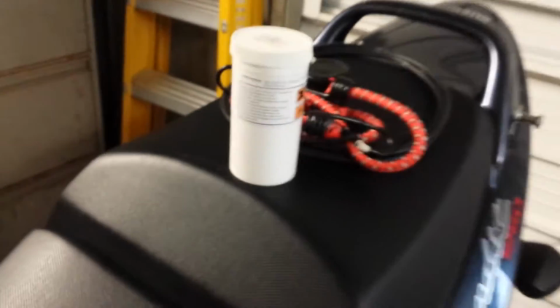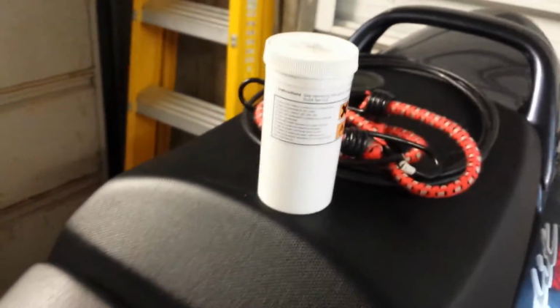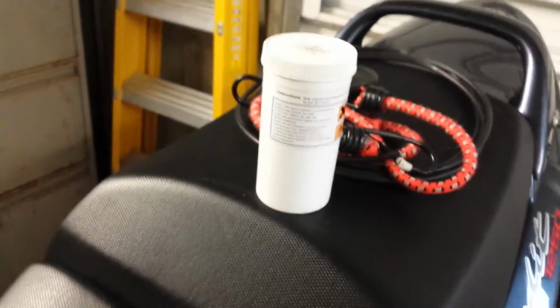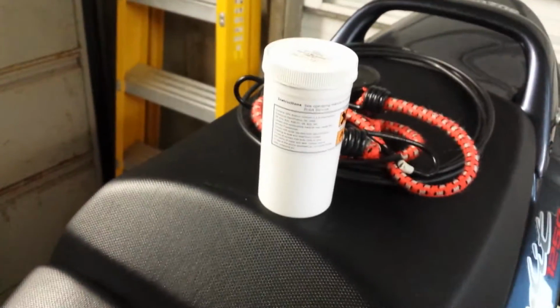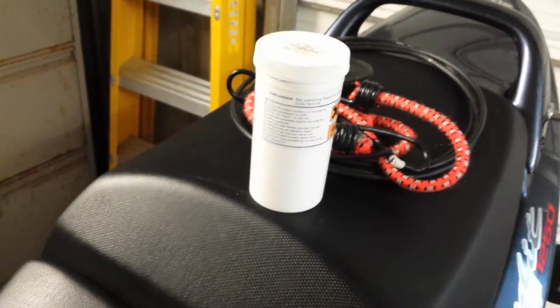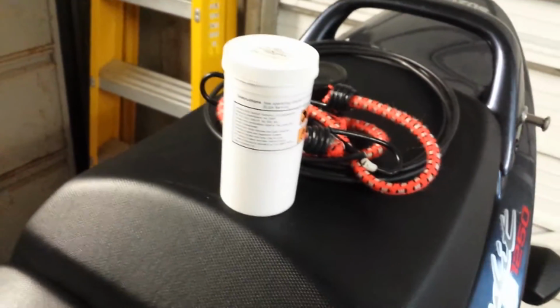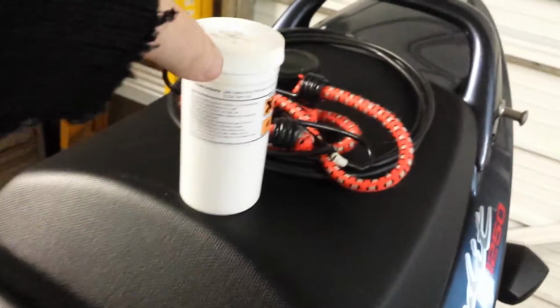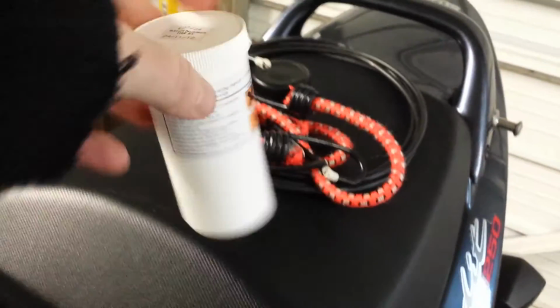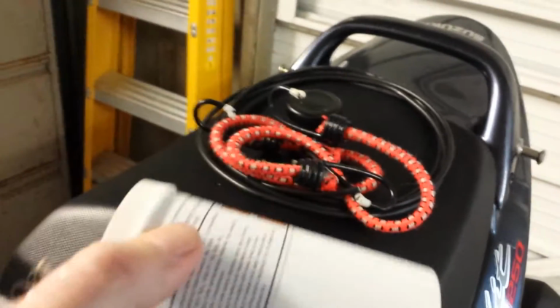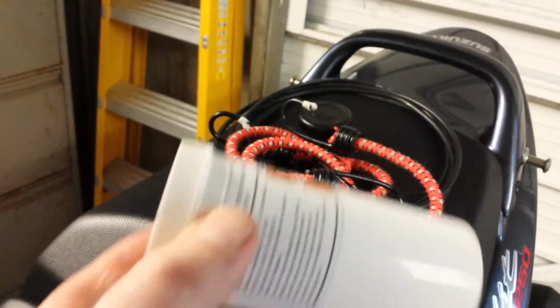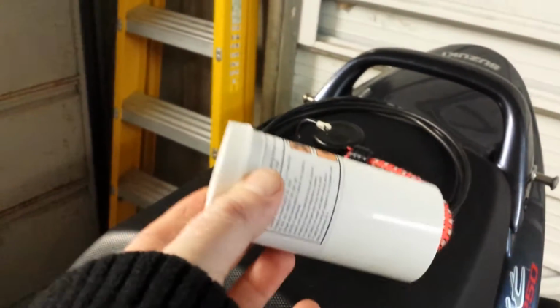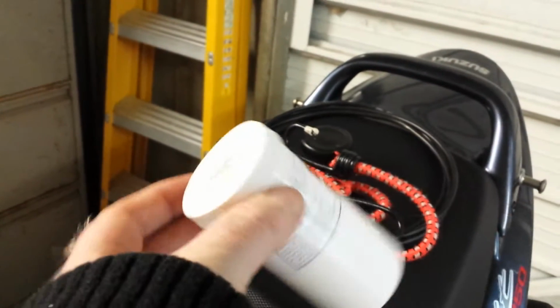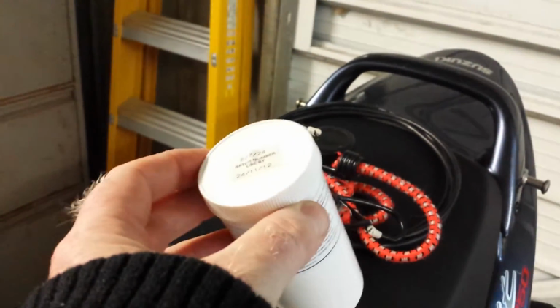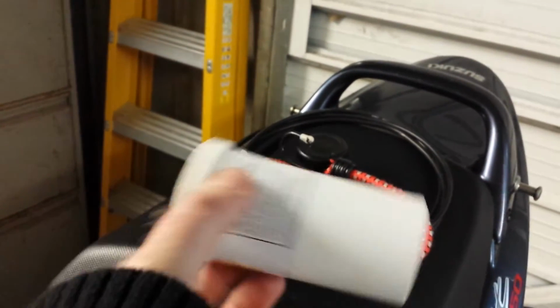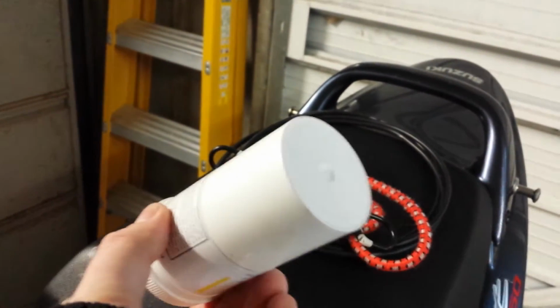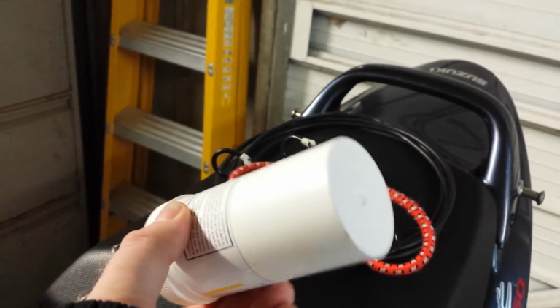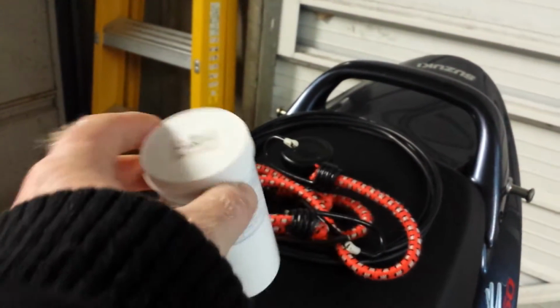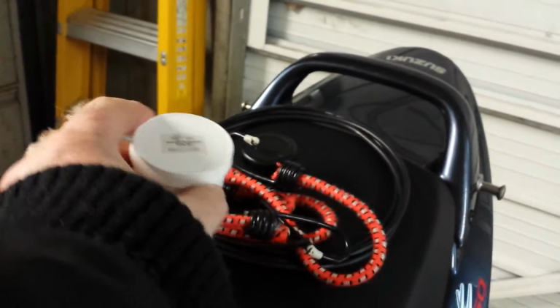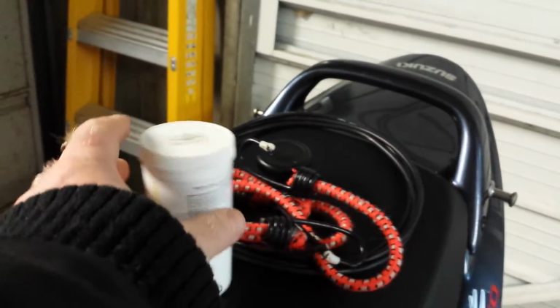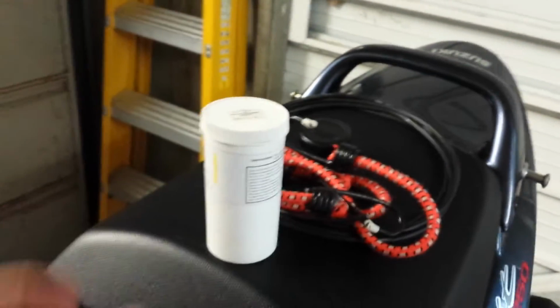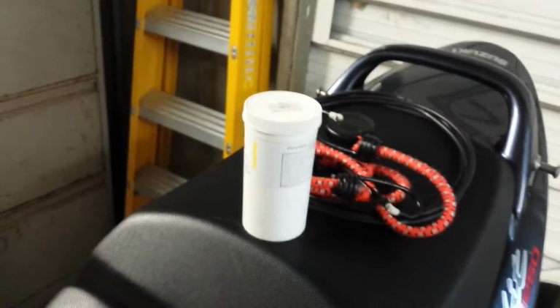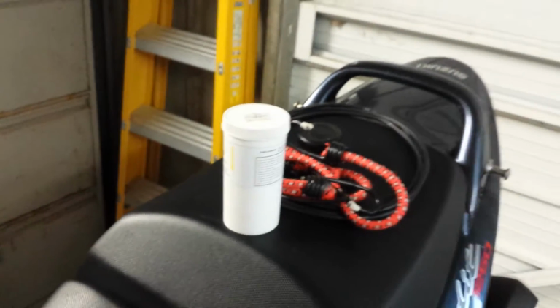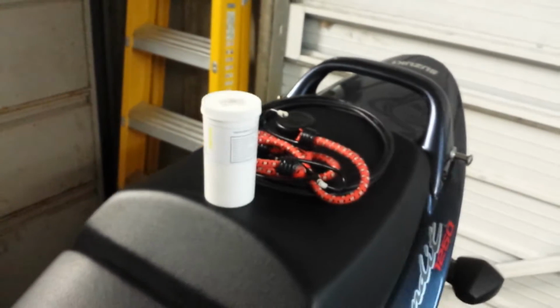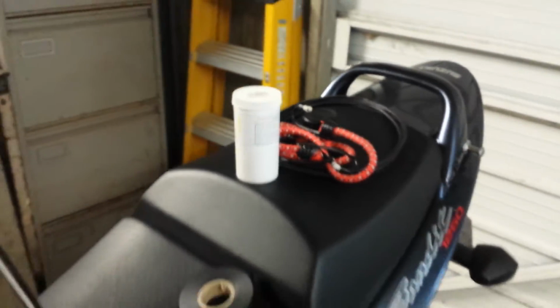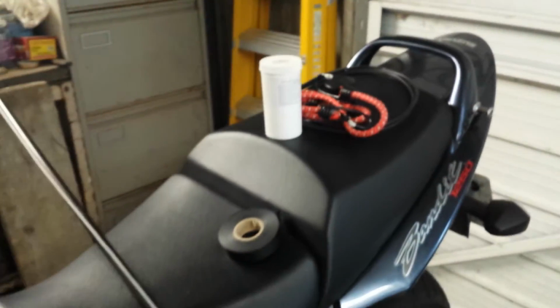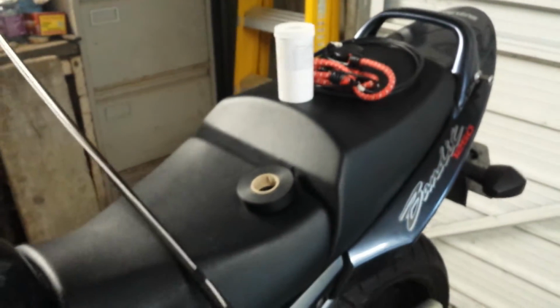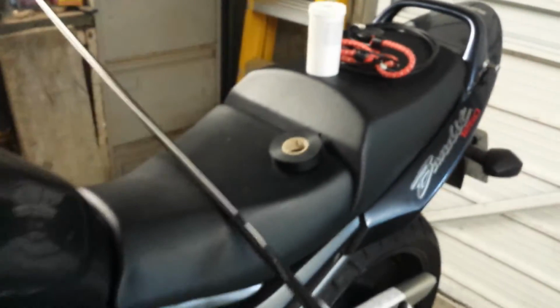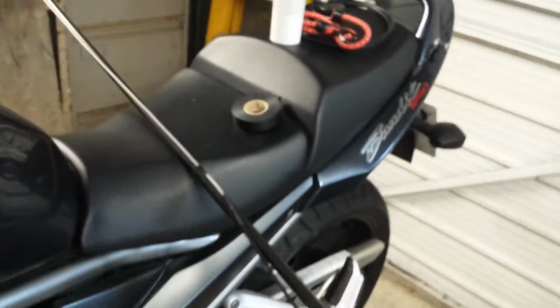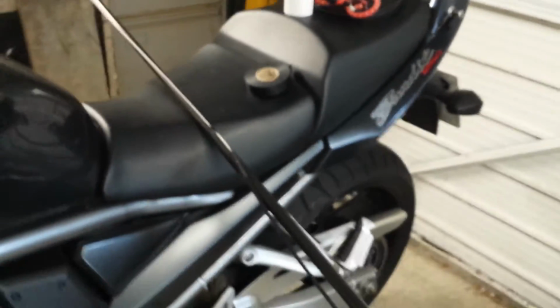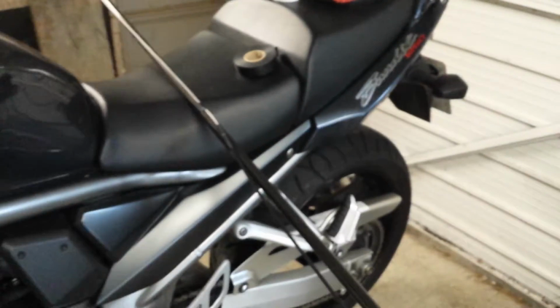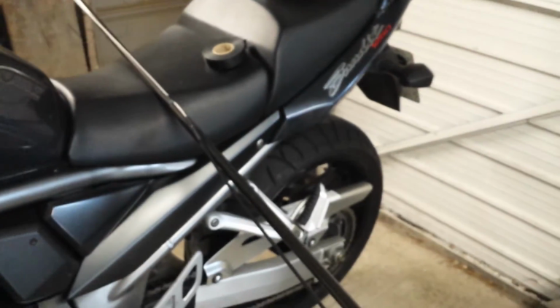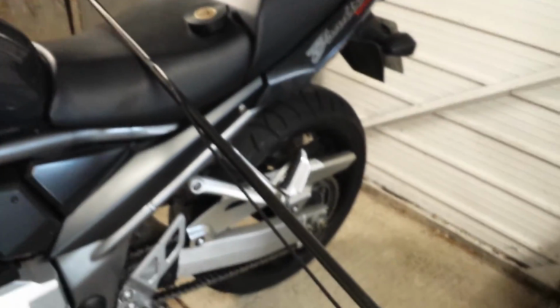The canister is nothing more than one of these - it used to have some form of chemical tablets in there, but I'm not sure what now. Anyway, made good use of that.